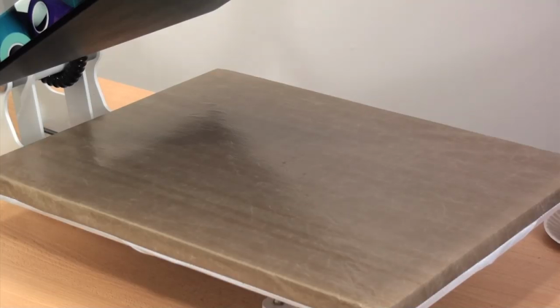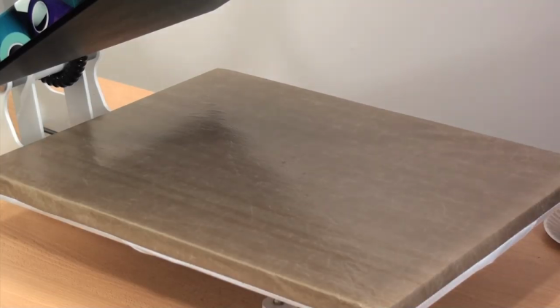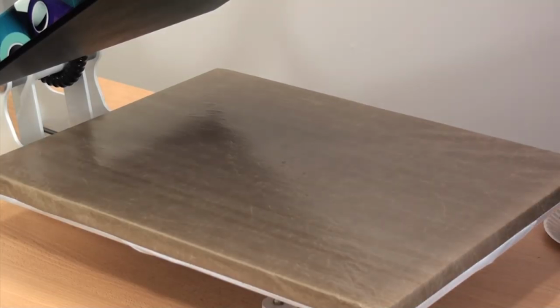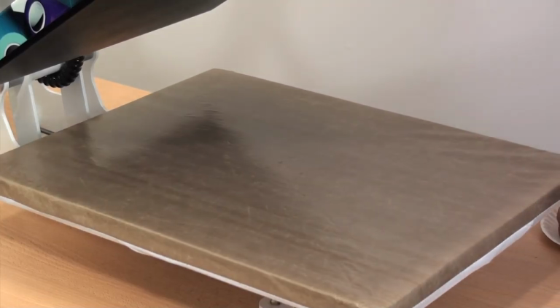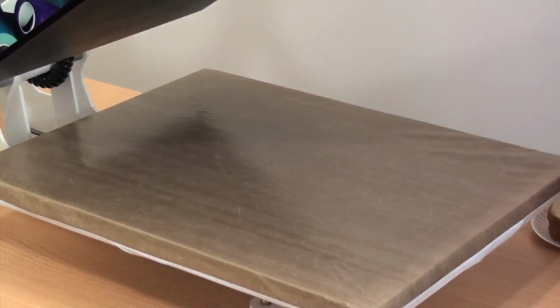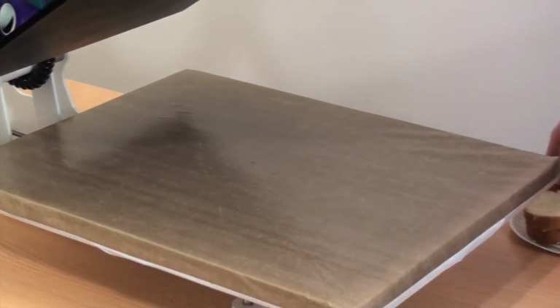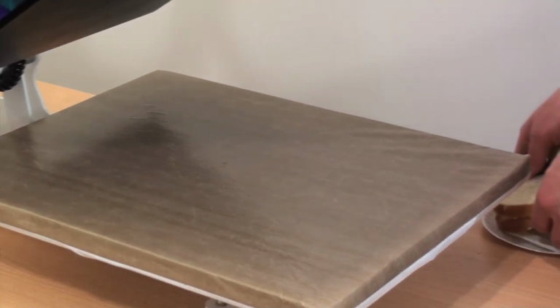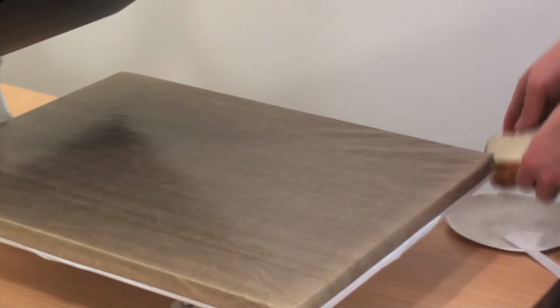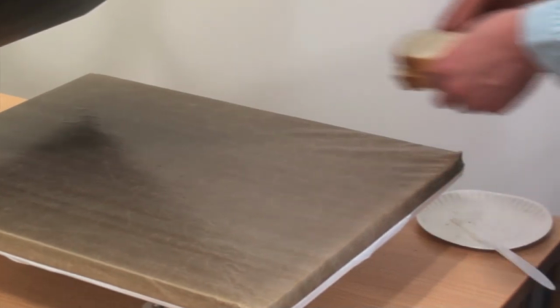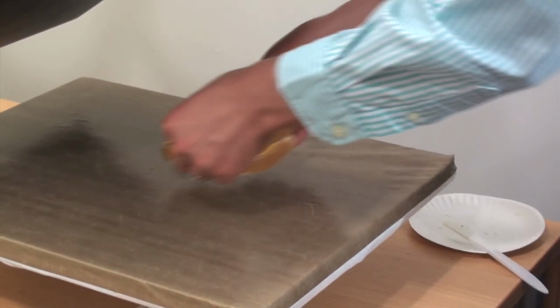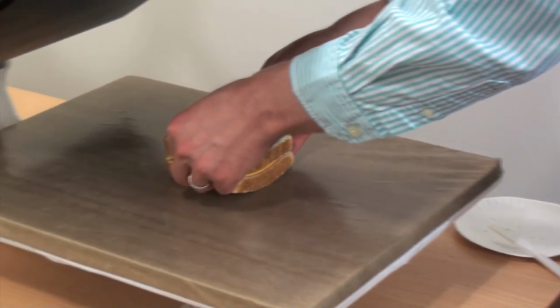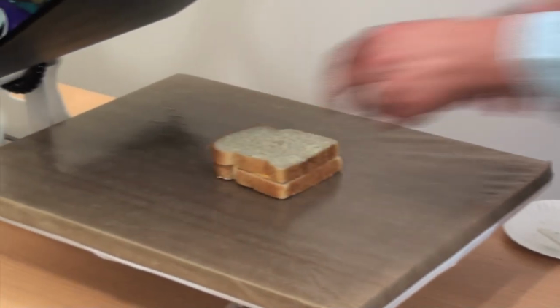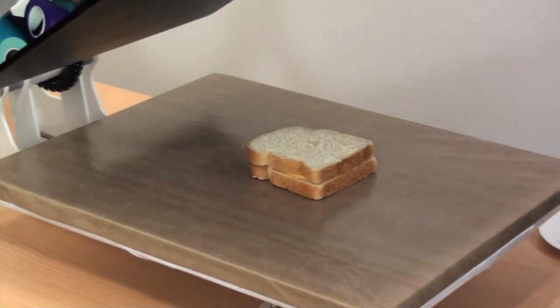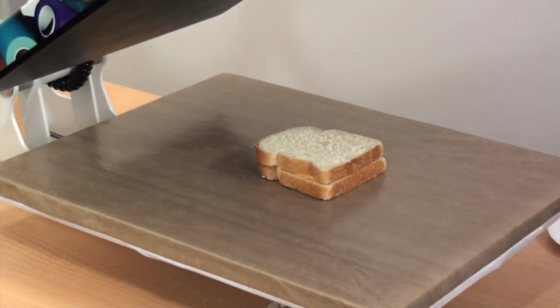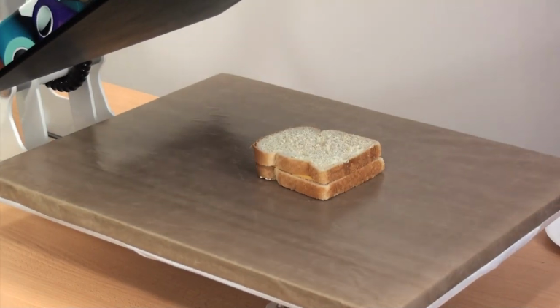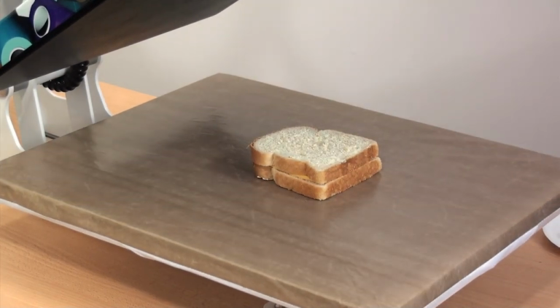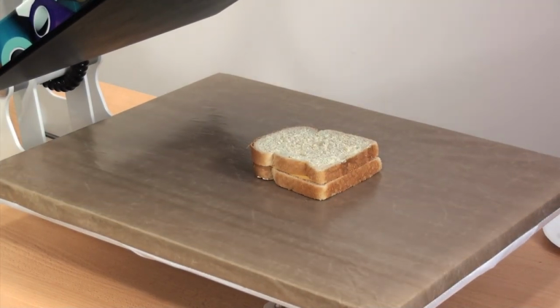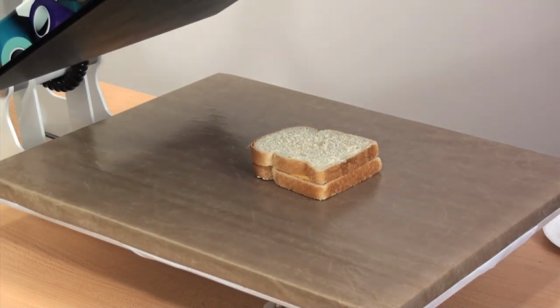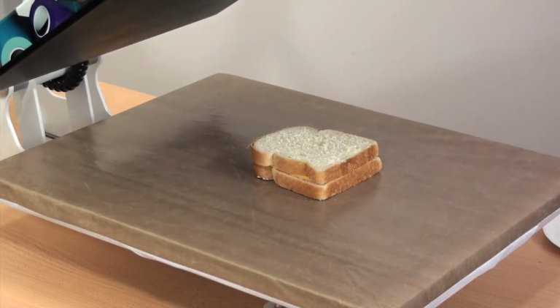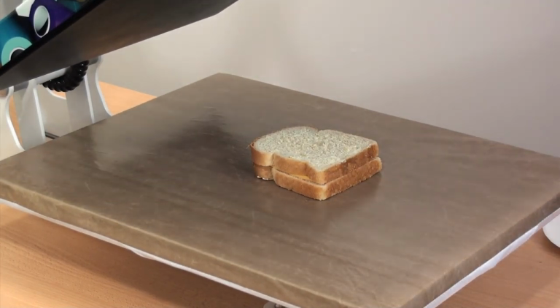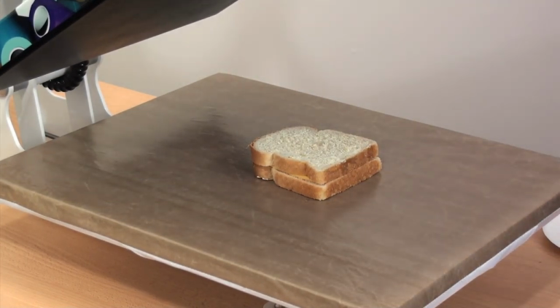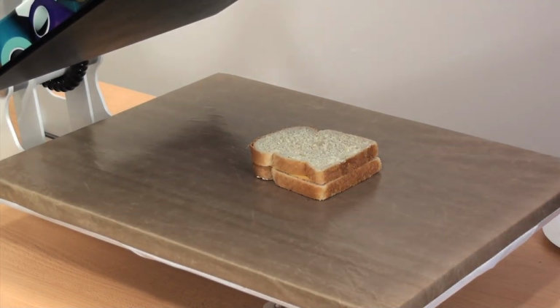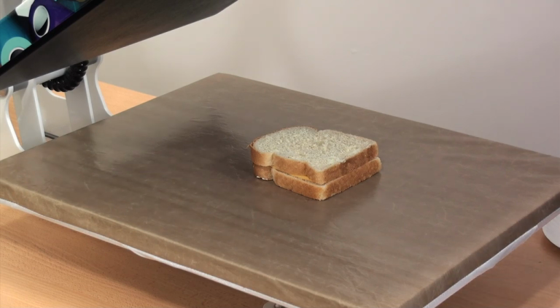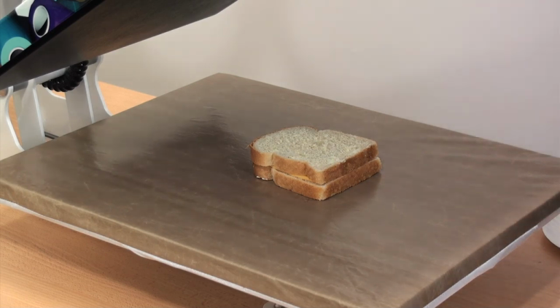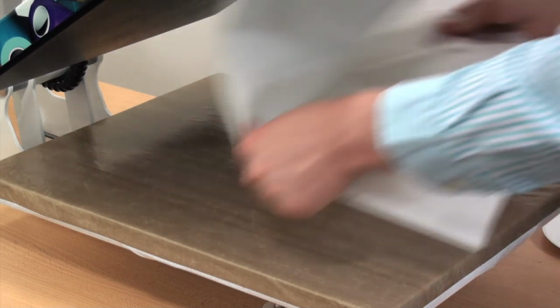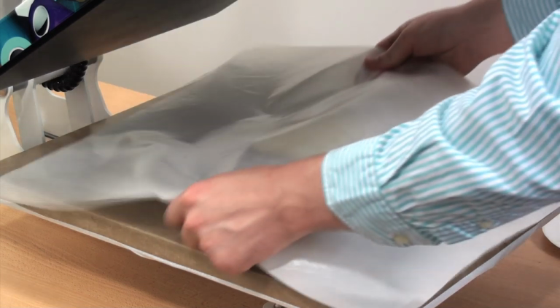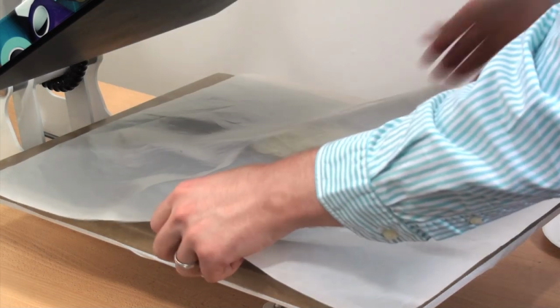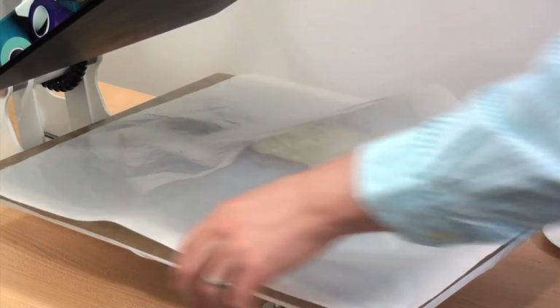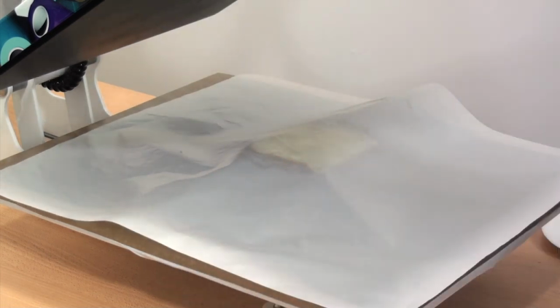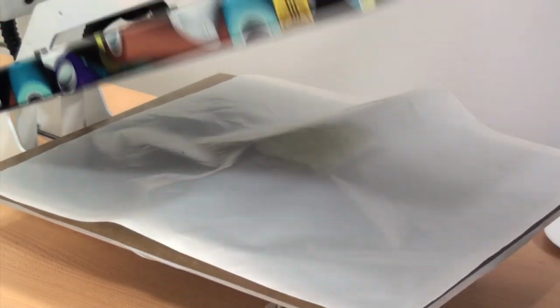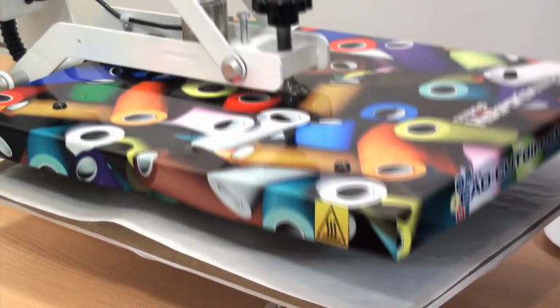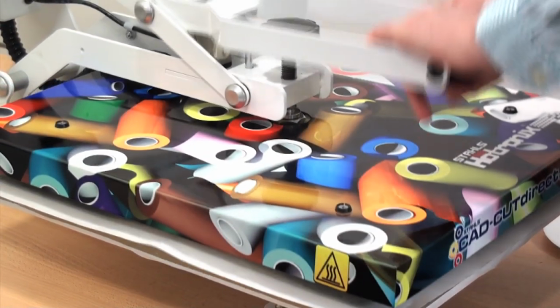Then we'll position it on our heat press. Notice we have the quick slip pad protector loaded onto the bottom, that way the butter won't ruin the pad — easily cleanable with the non-stick cover sheet.